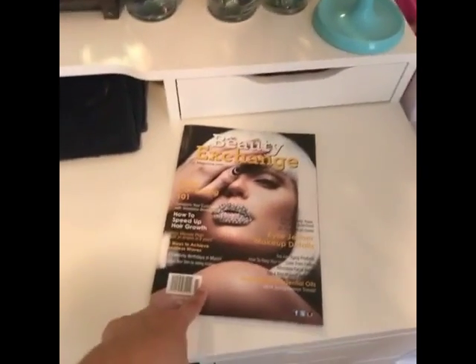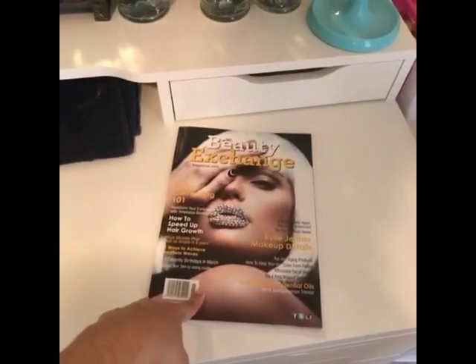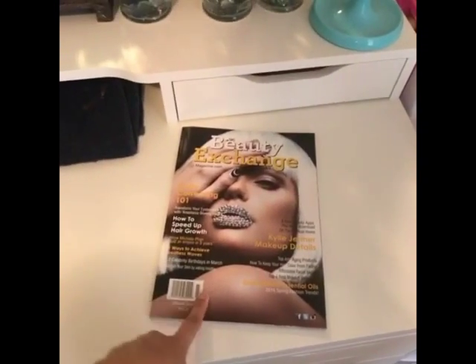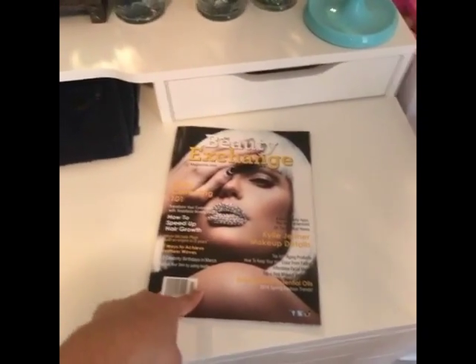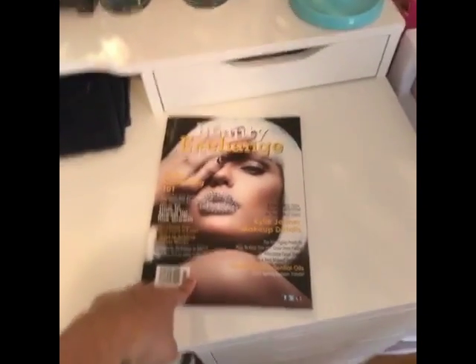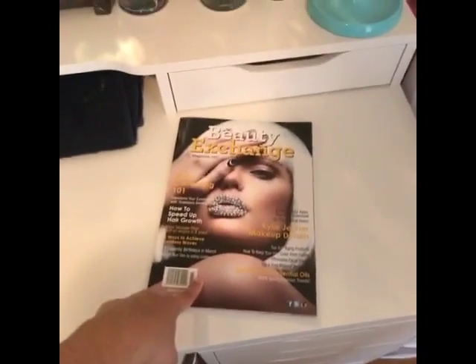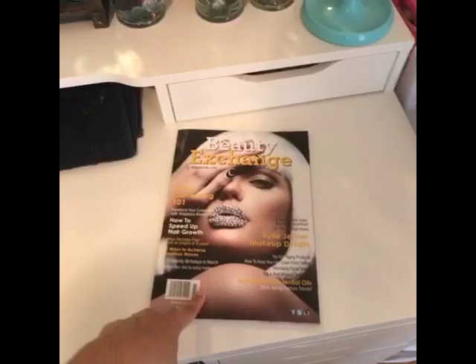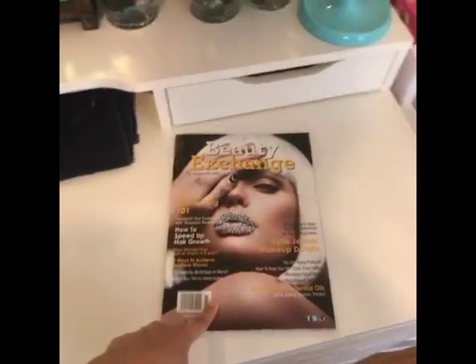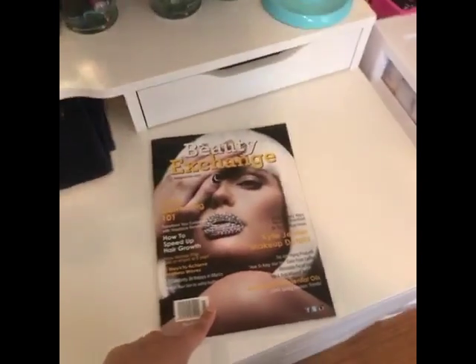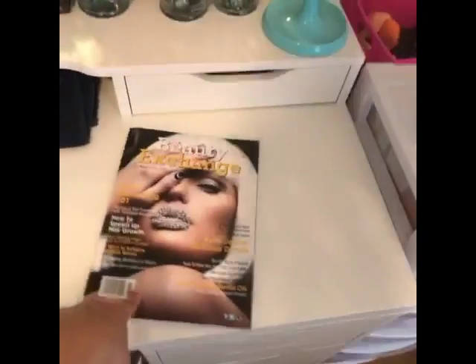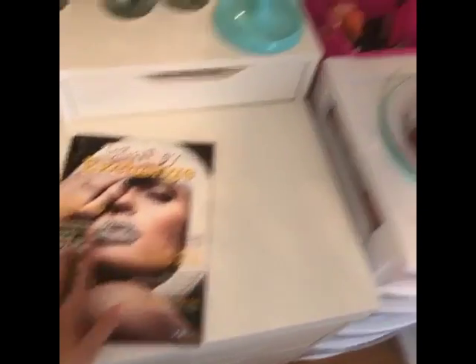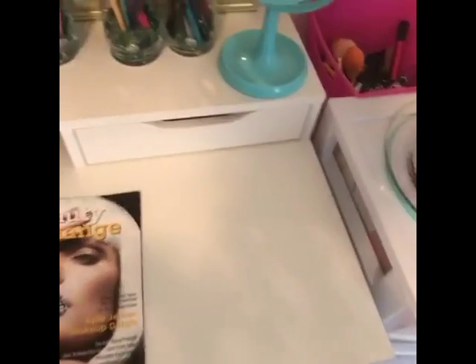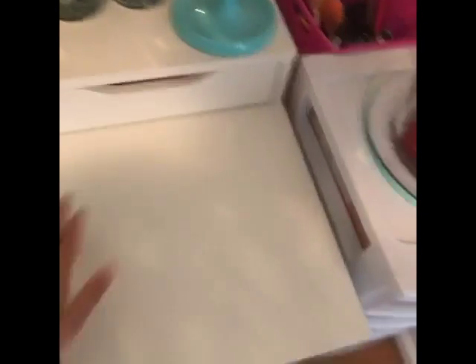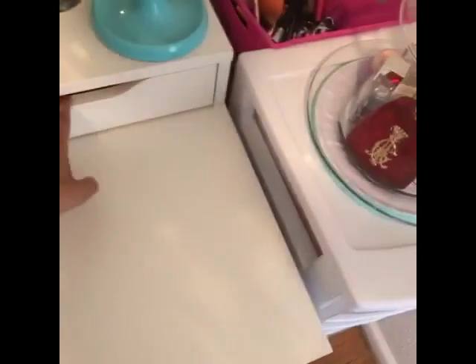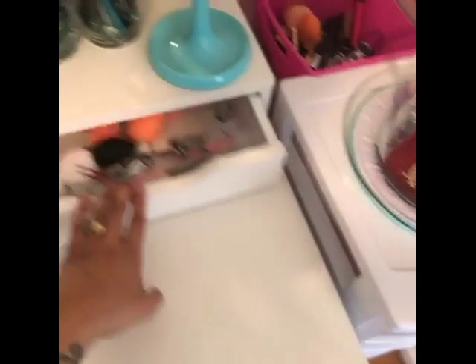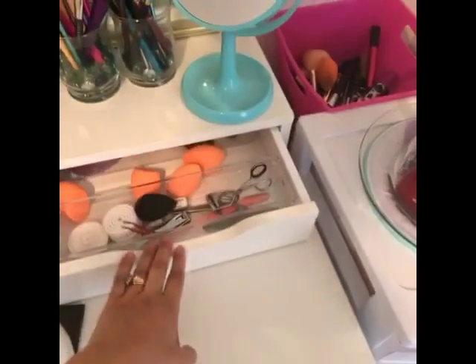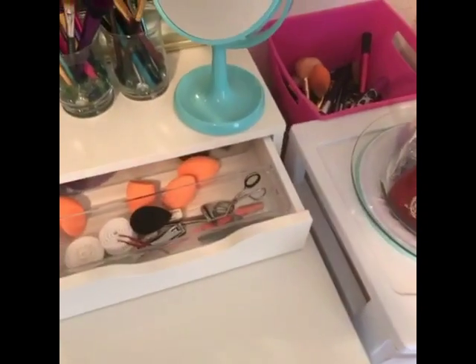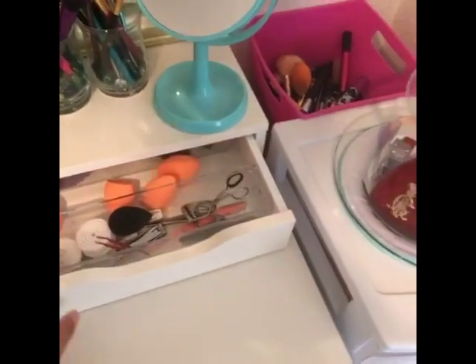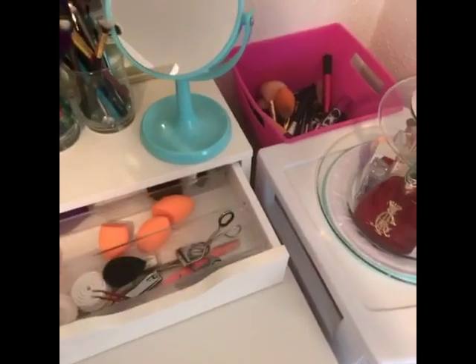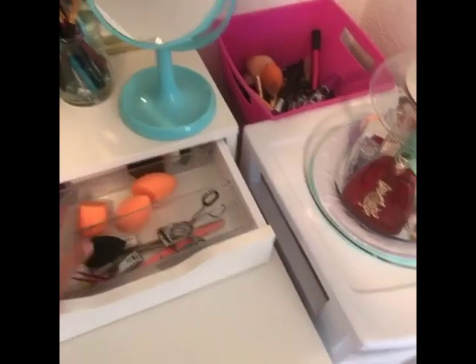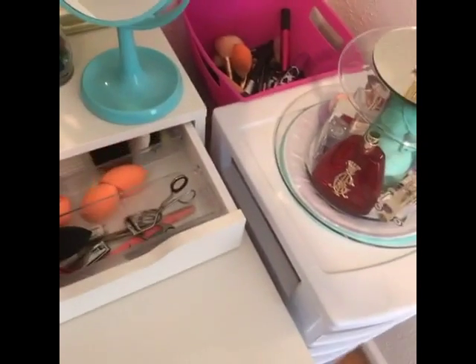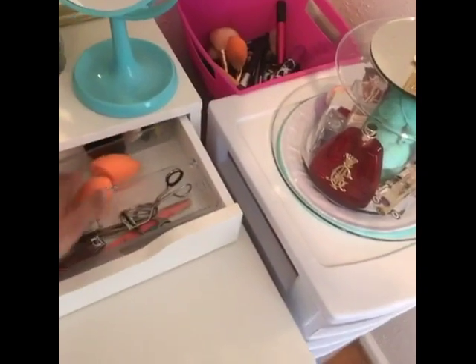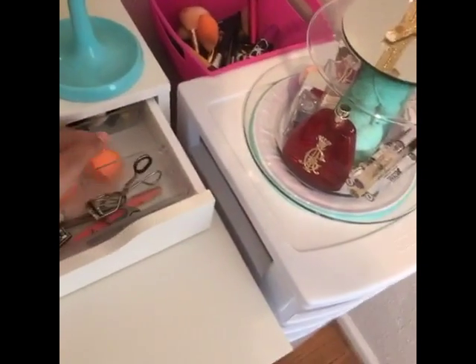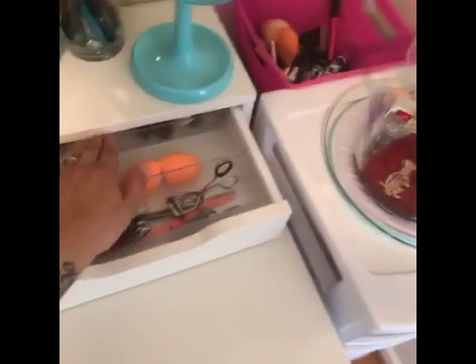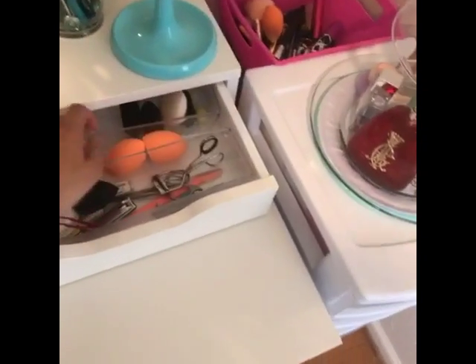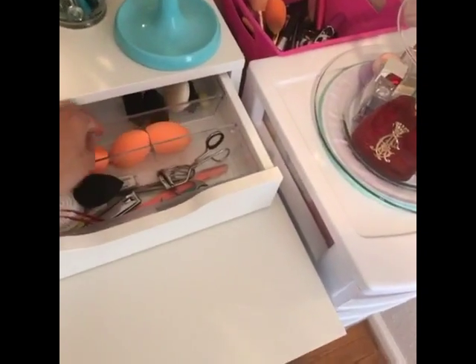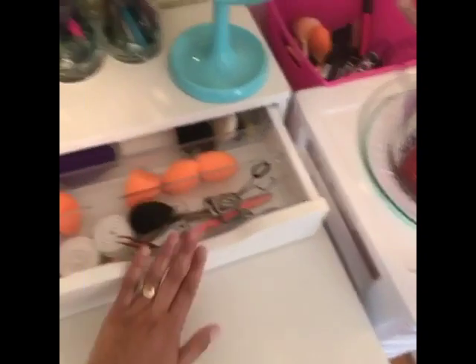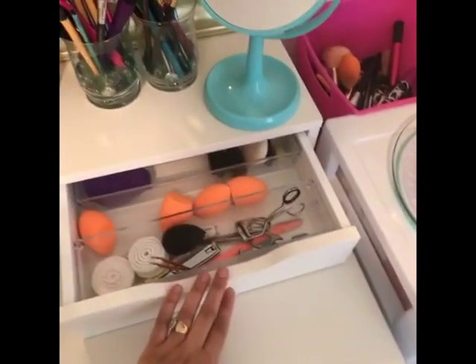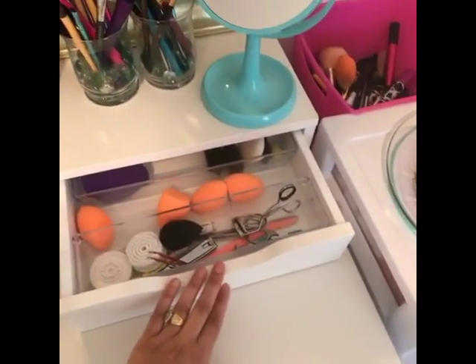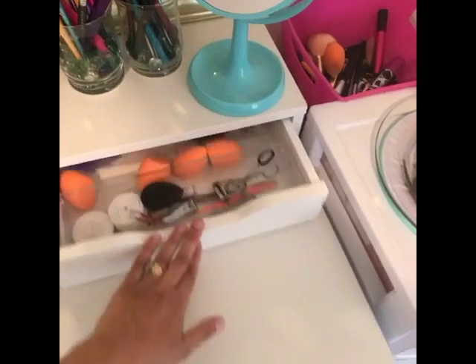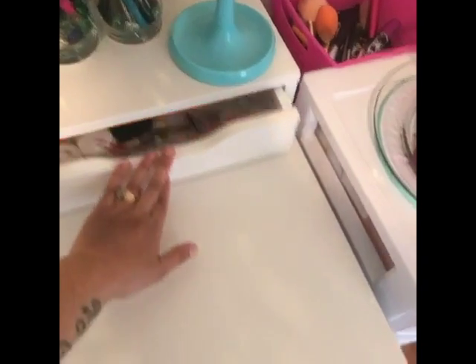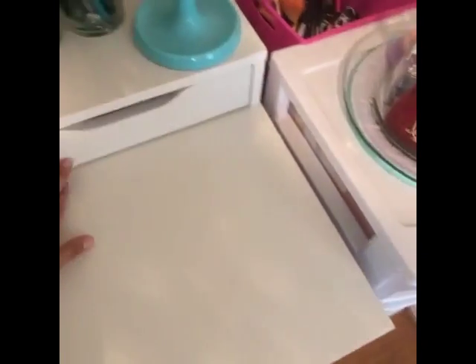I also got this little decor piece for my job and put some candles in it, along with some chapstick and hair ties just in case. There's a magazine I got from IMATS last year. This drawer is just tweezers and stuff, some Beautyblenders — these are some new ones I just got.